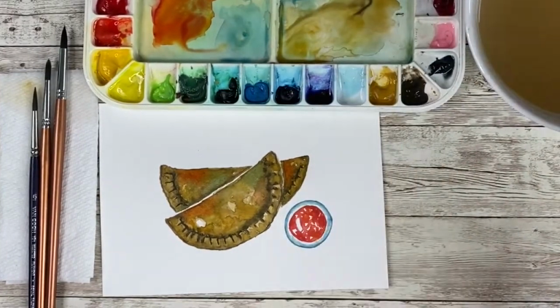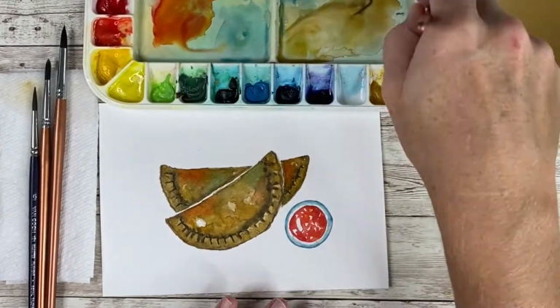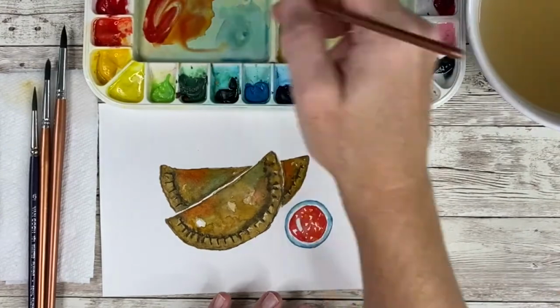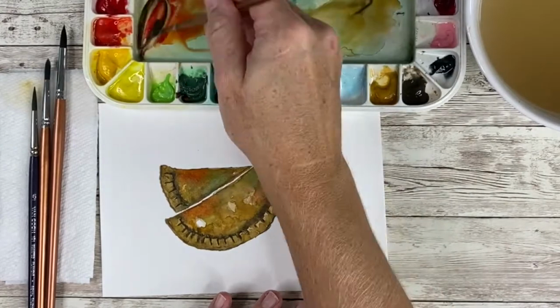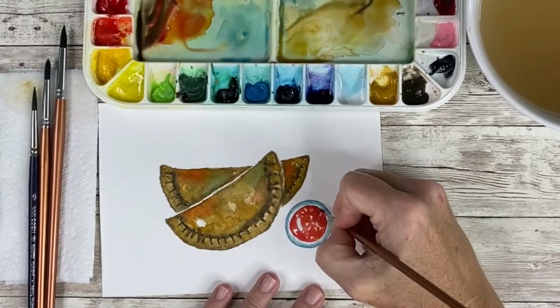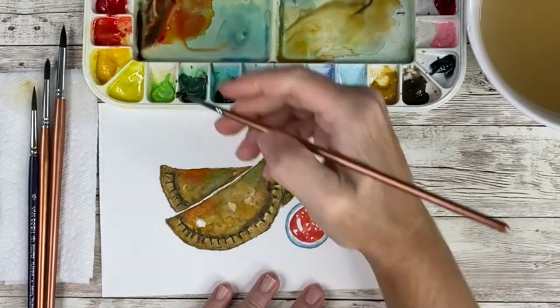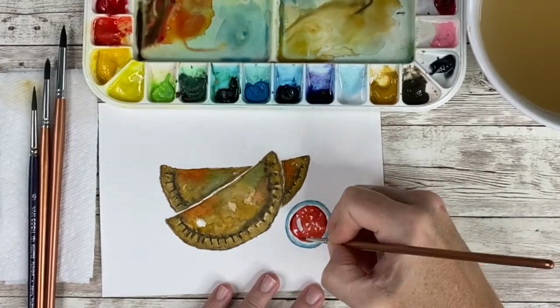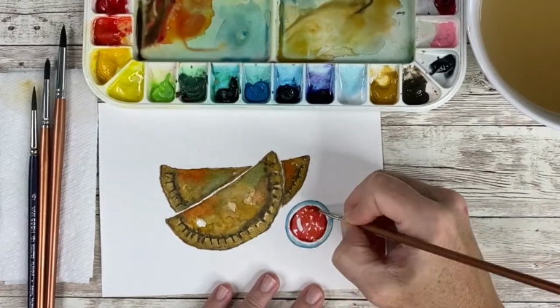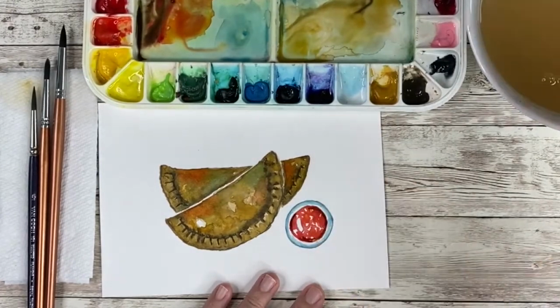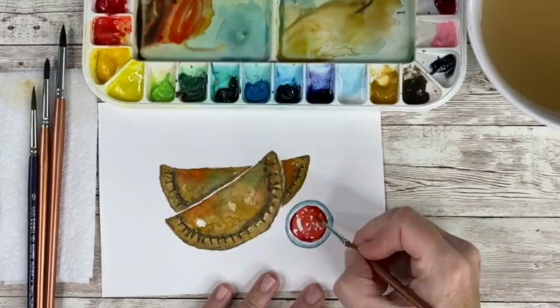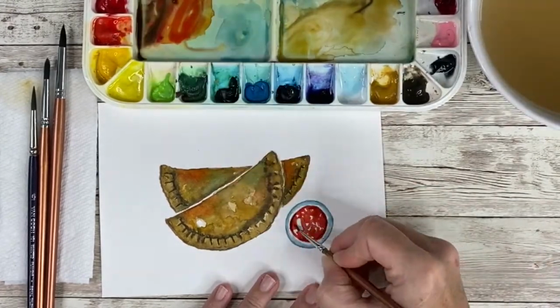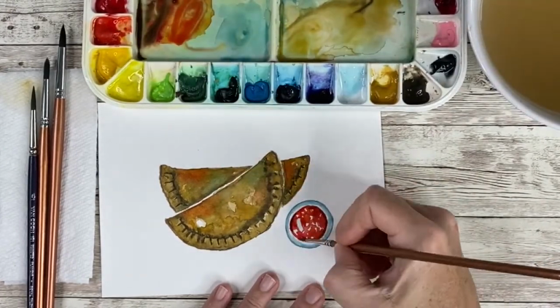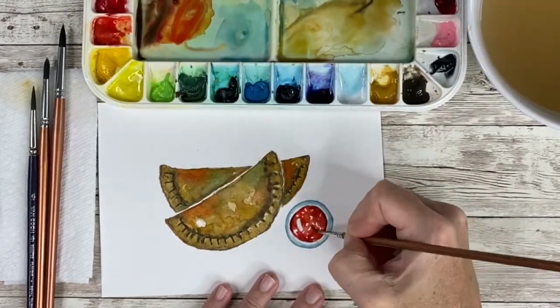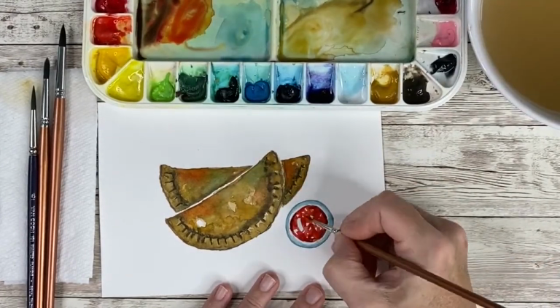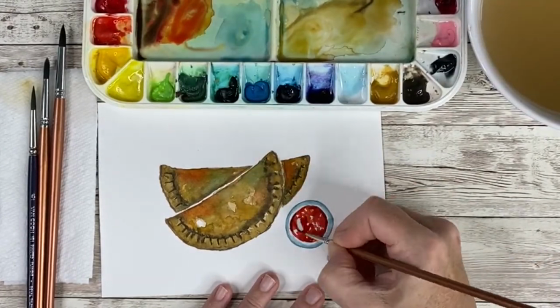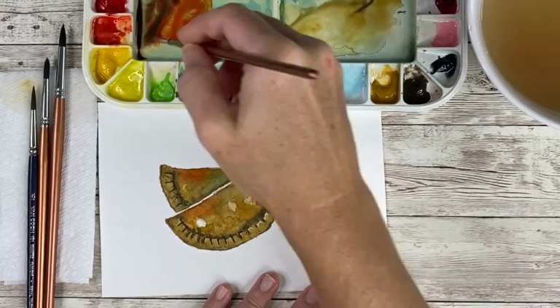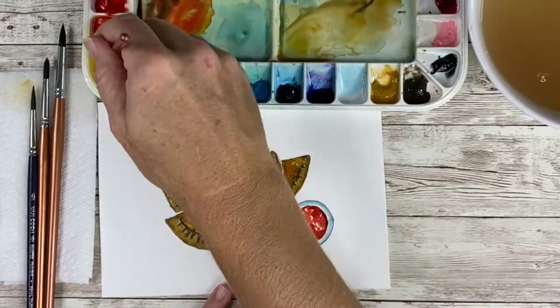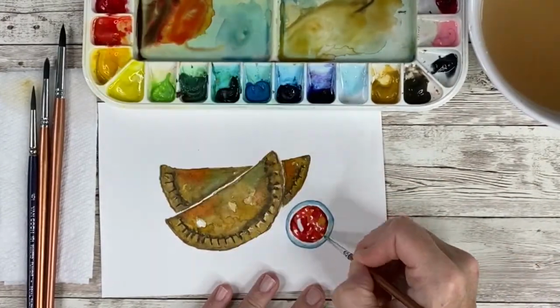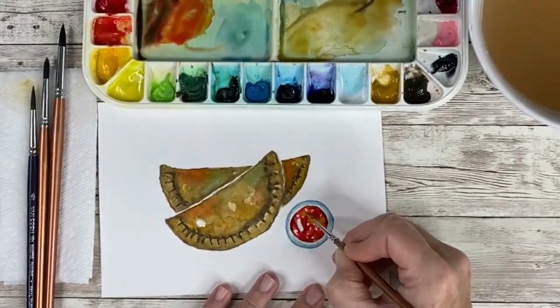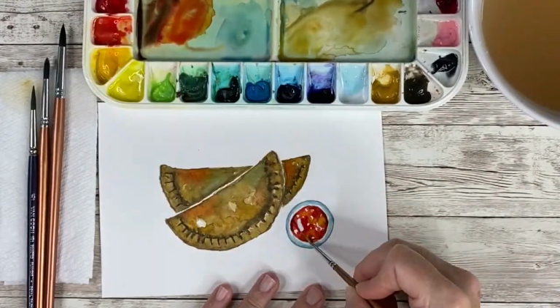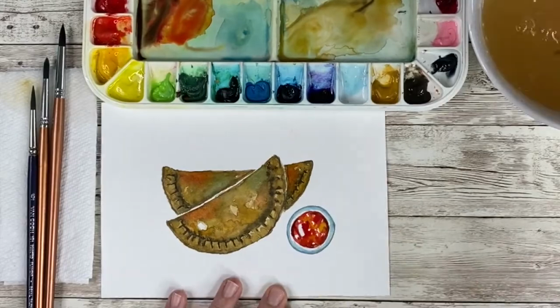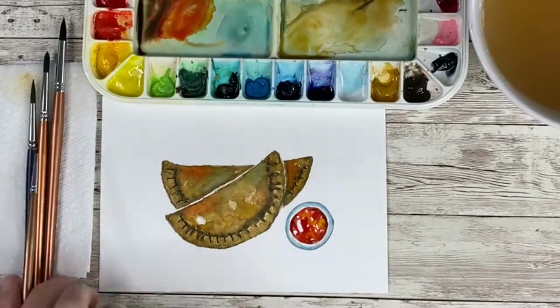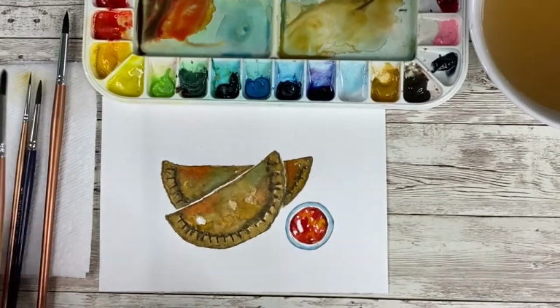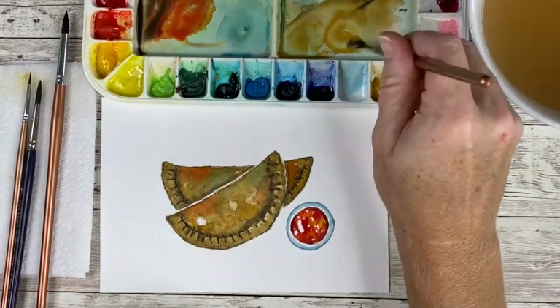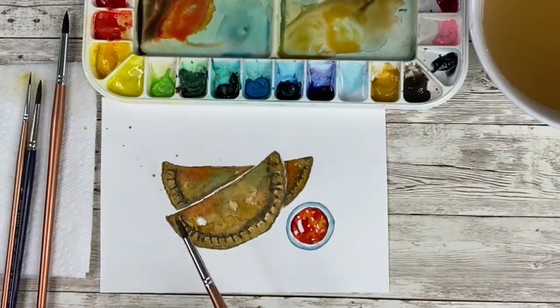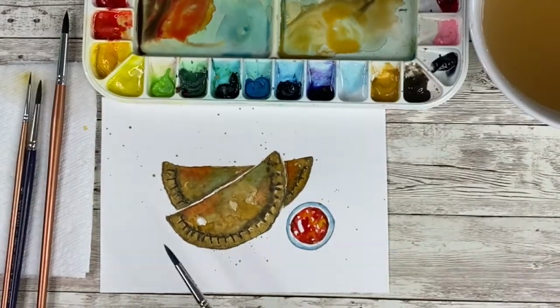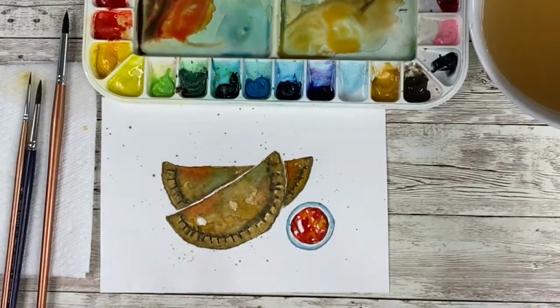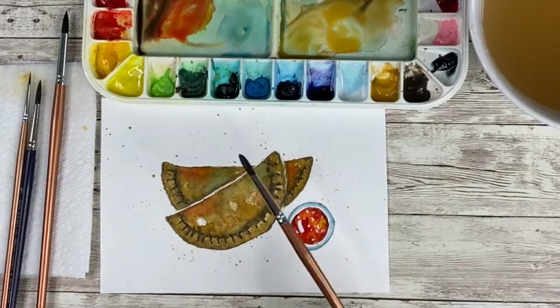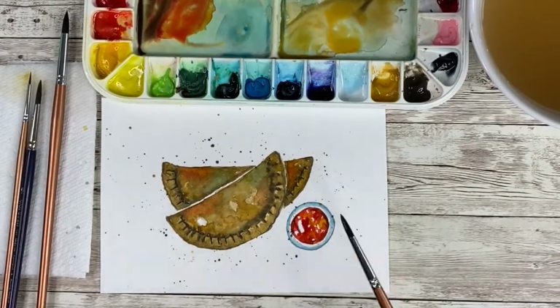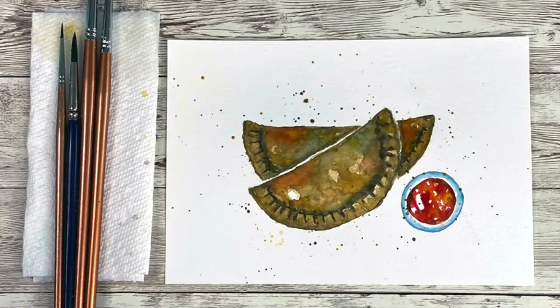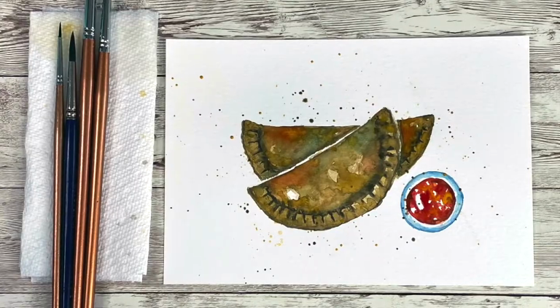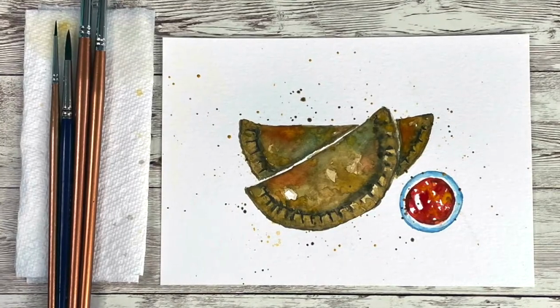I emphasized the salsa a little more, creating more highlights, more definition, a little more yellow, and then I added some spatter onto my painting.